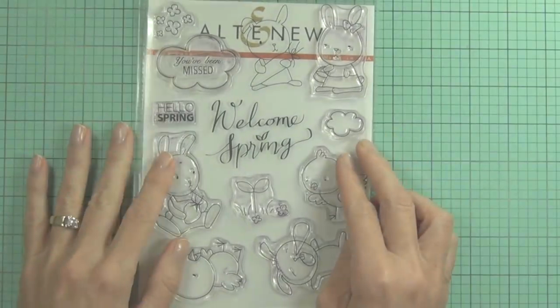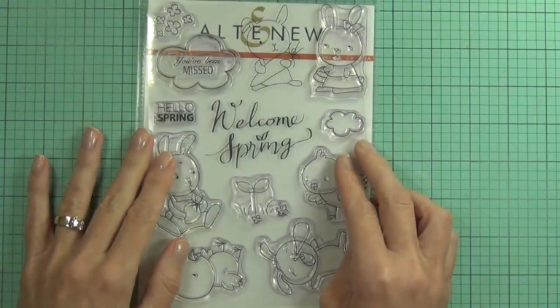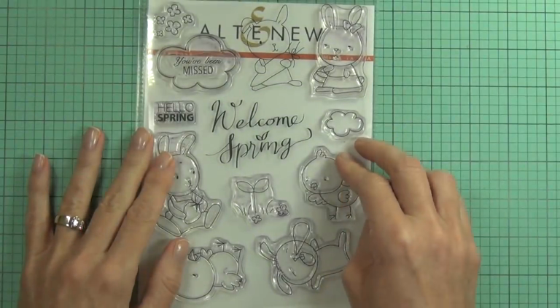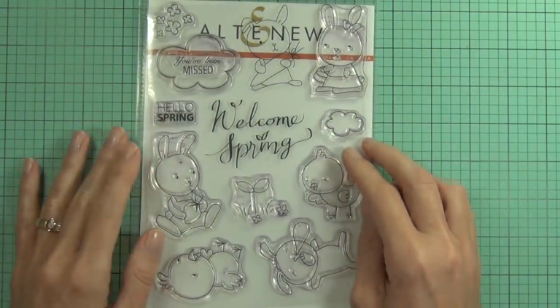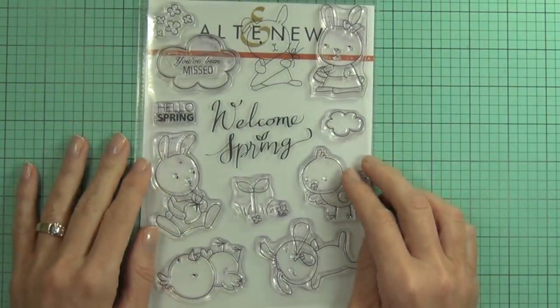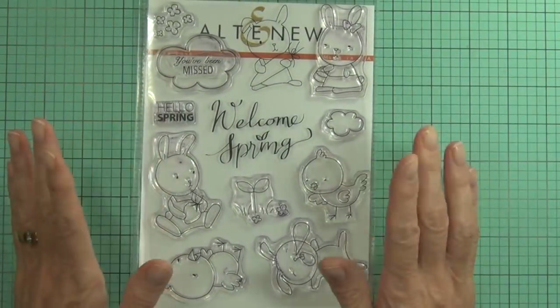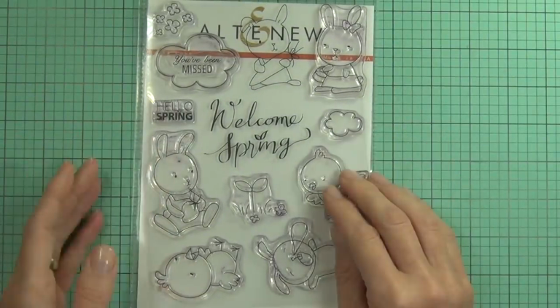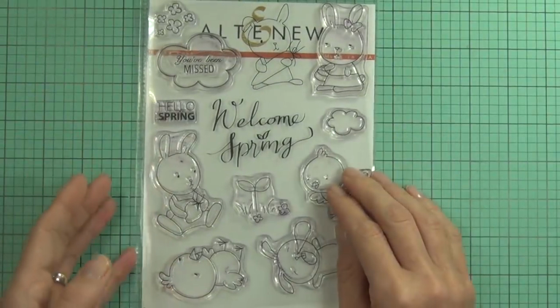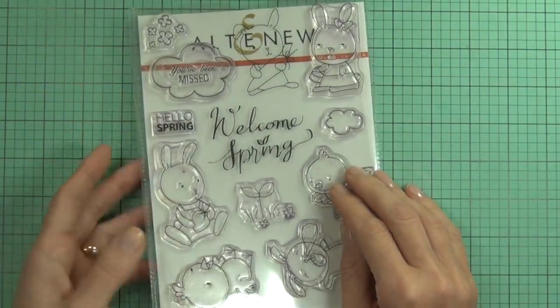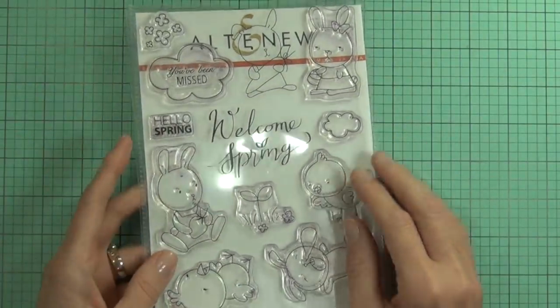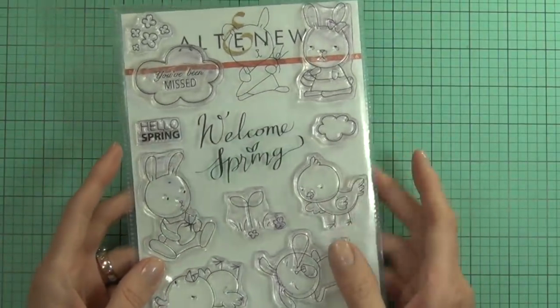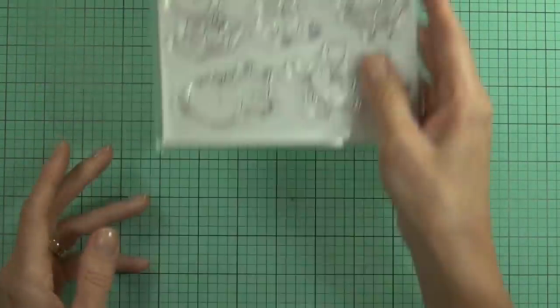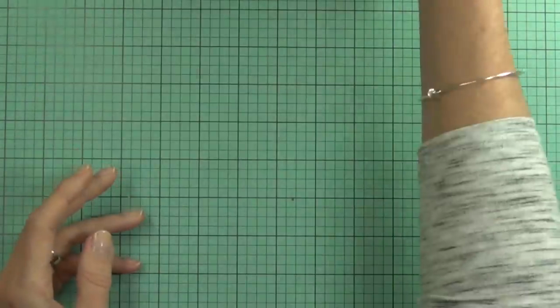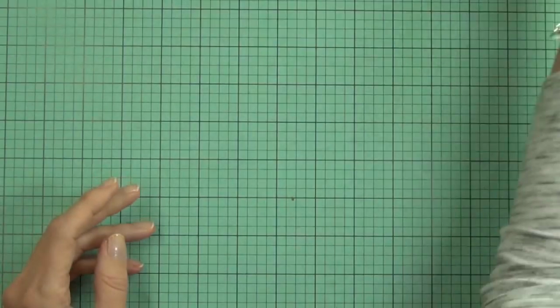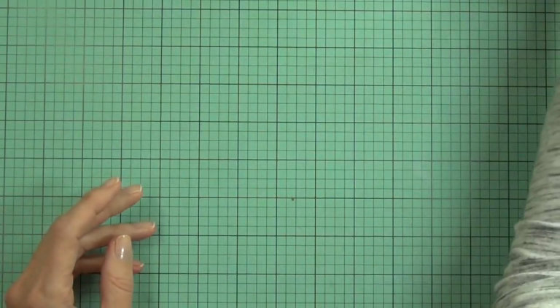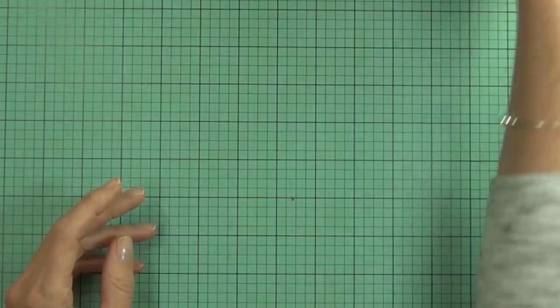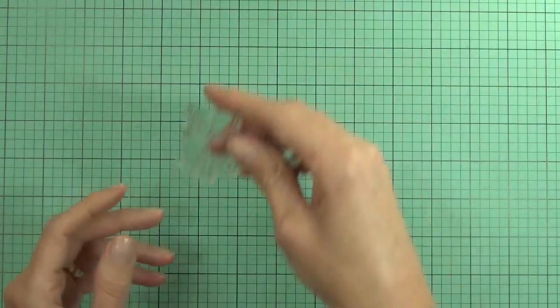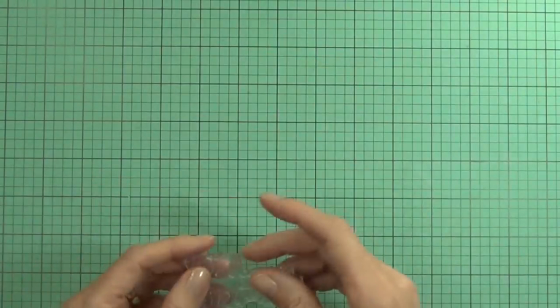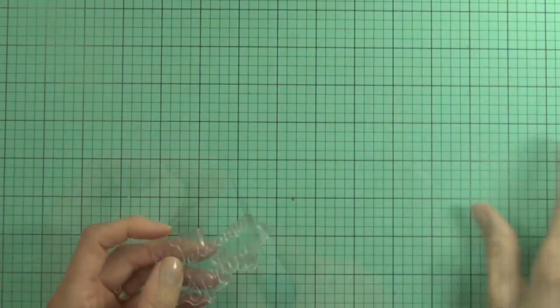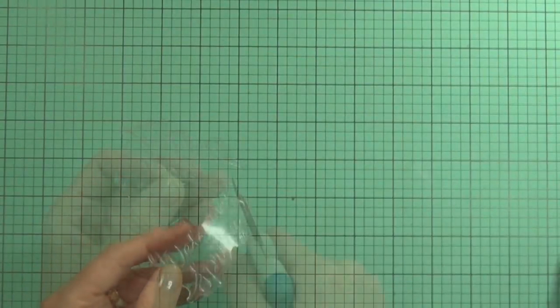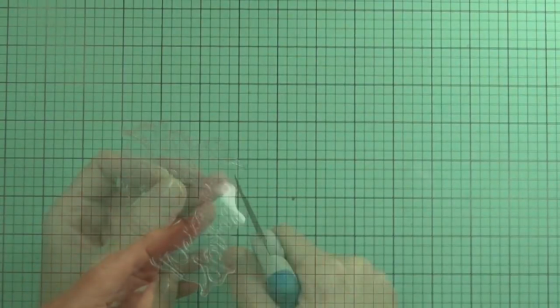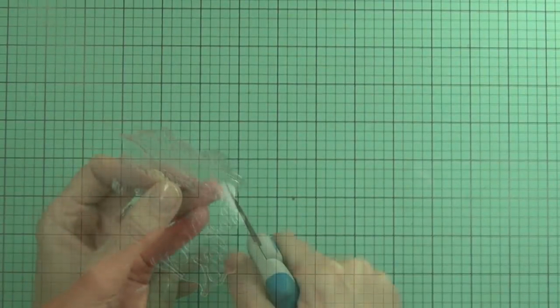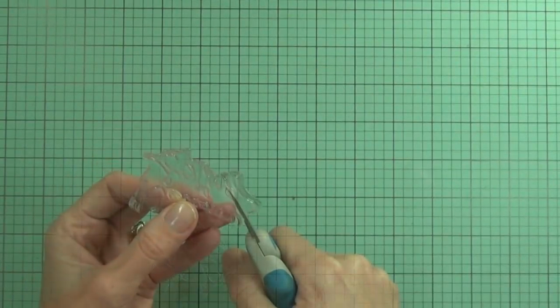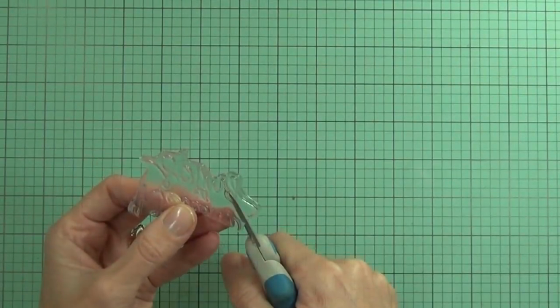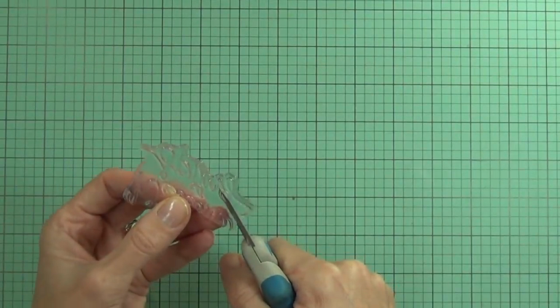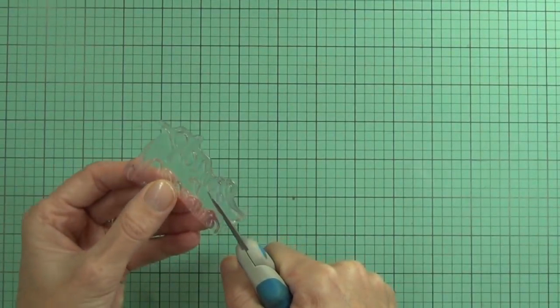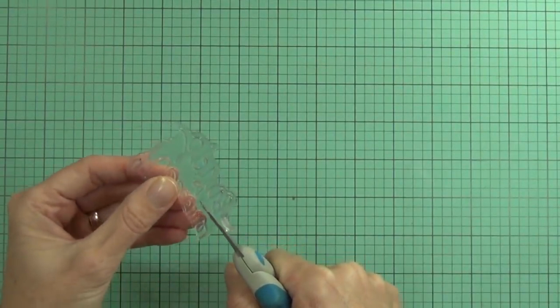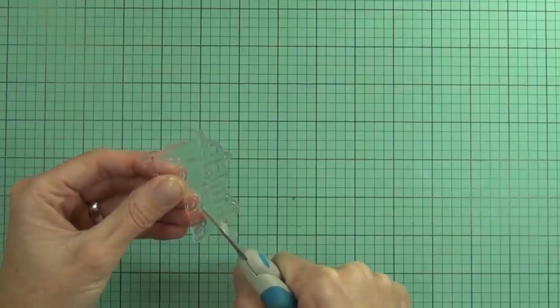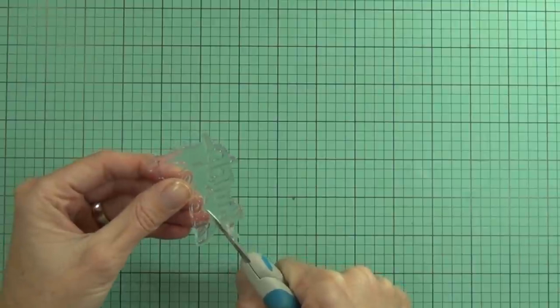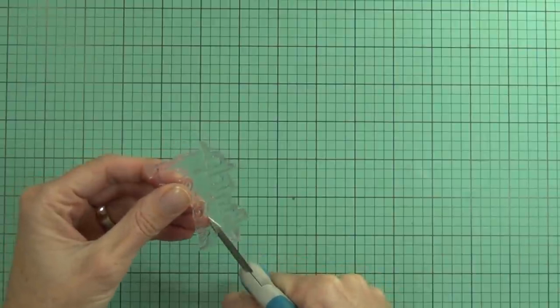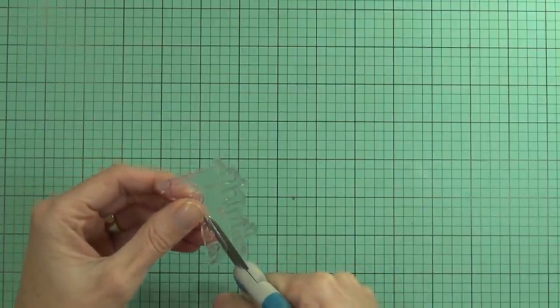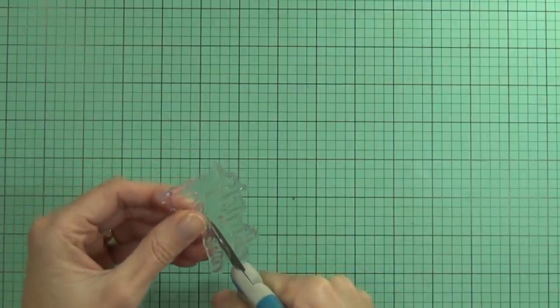Hi, it's Therese from Lost in Paper, here for Scrapbook Boutique. I'm using the Bunny Love set from Altenew to make a really clean and simple quilted baby card. We'll get to the quilting in just a minute.